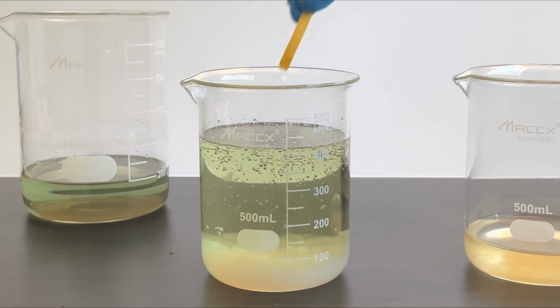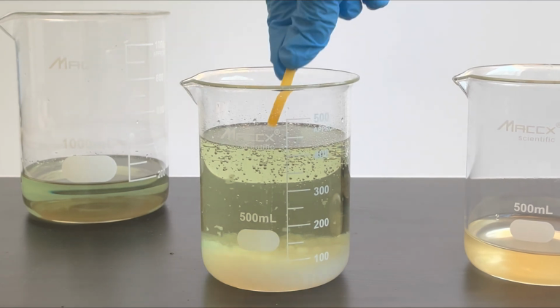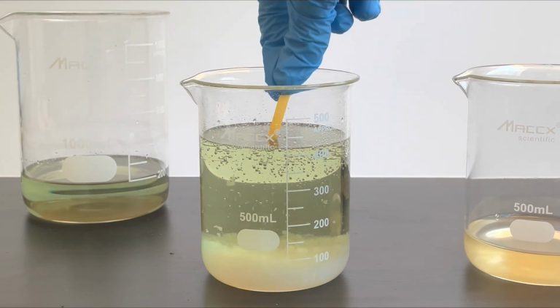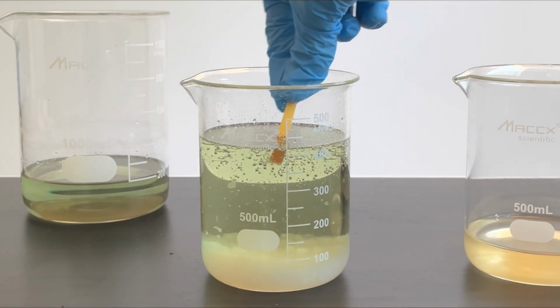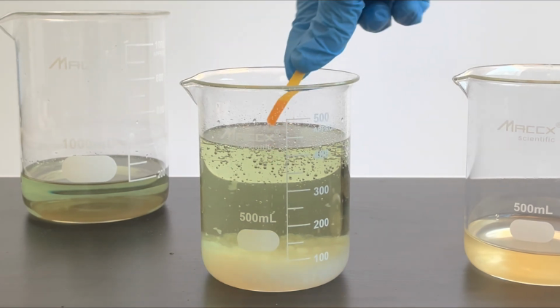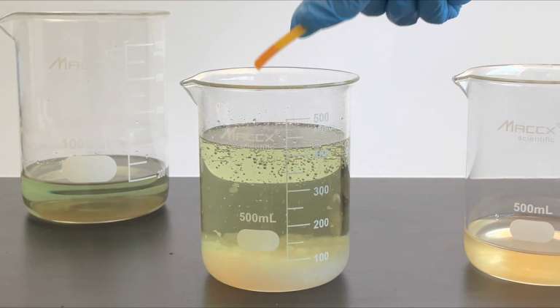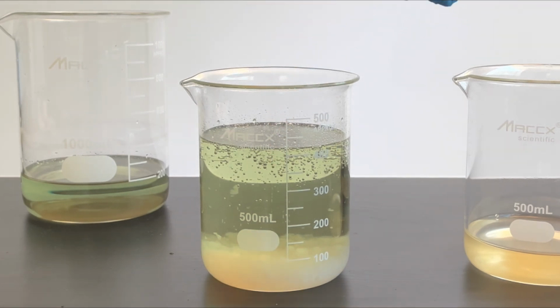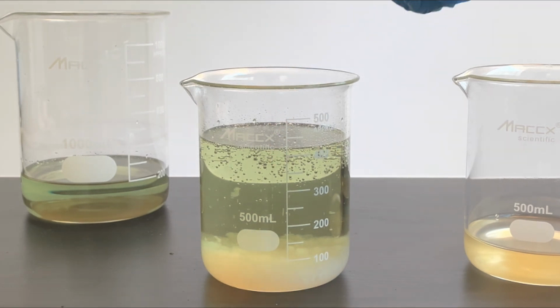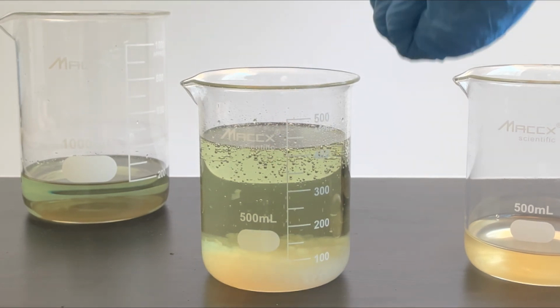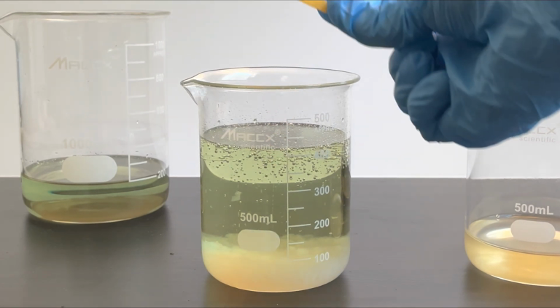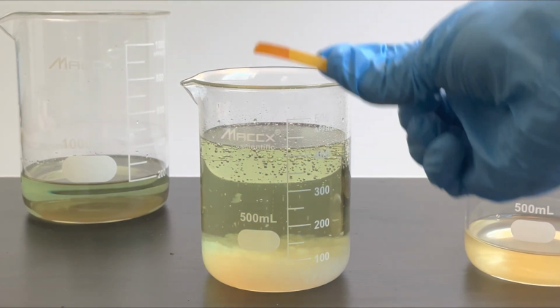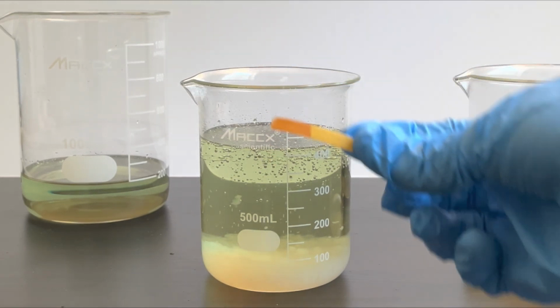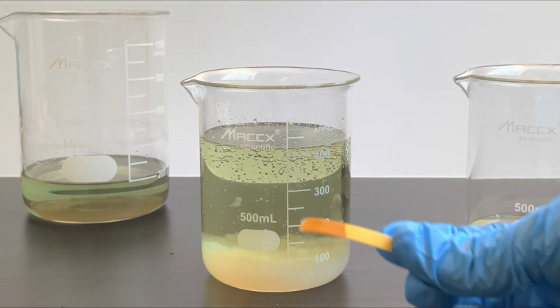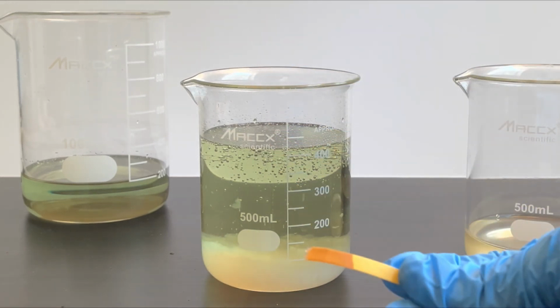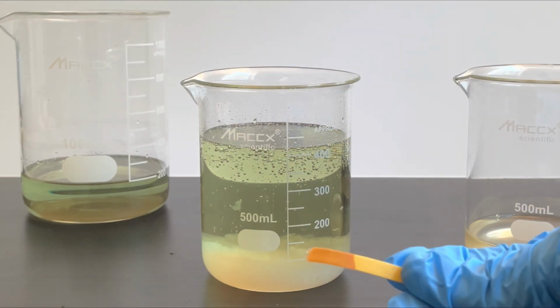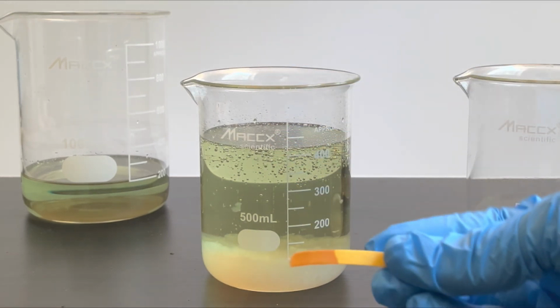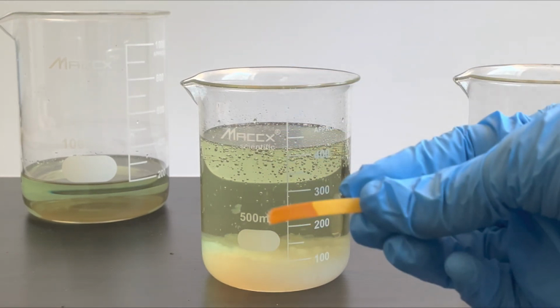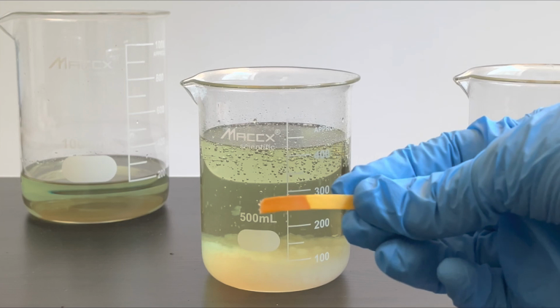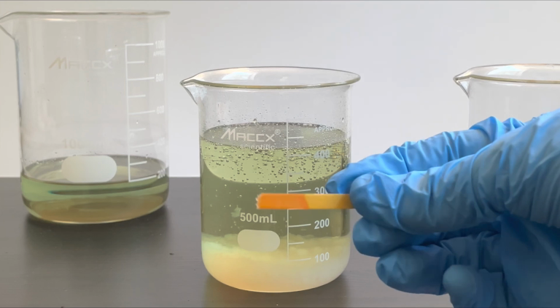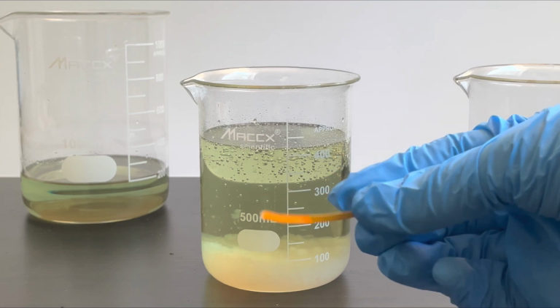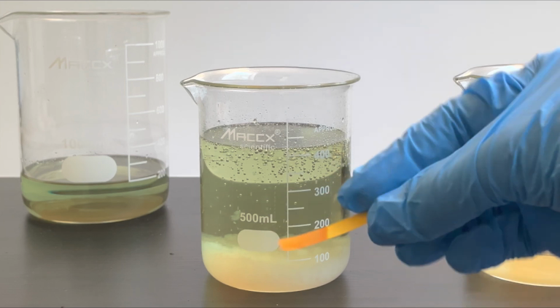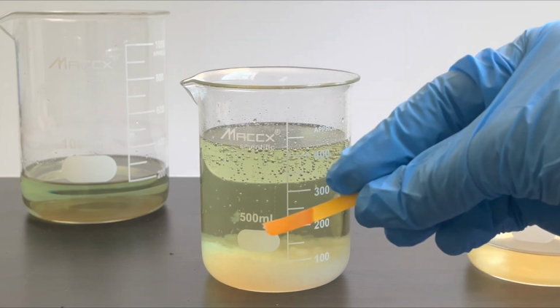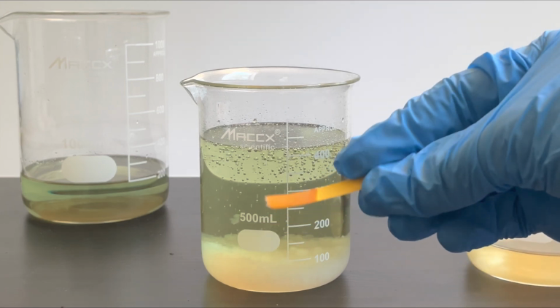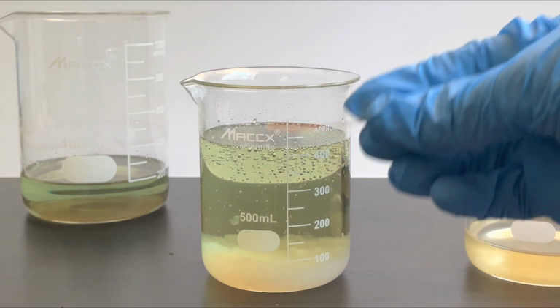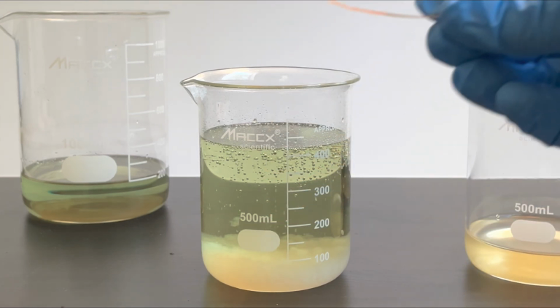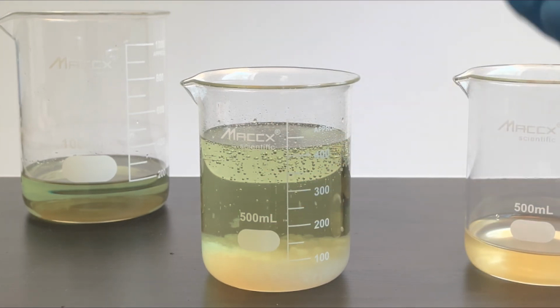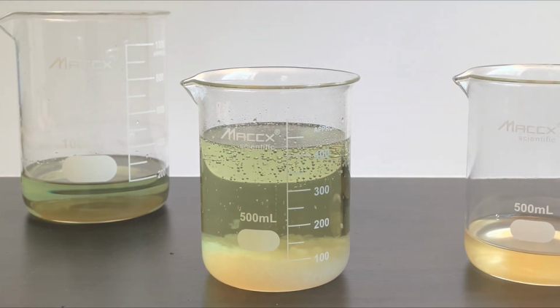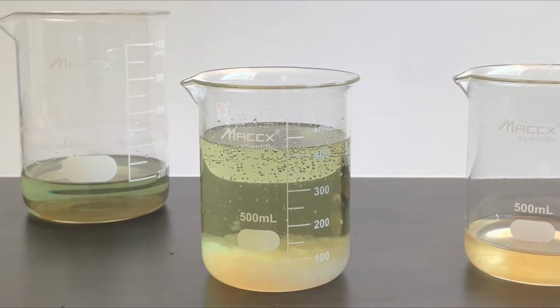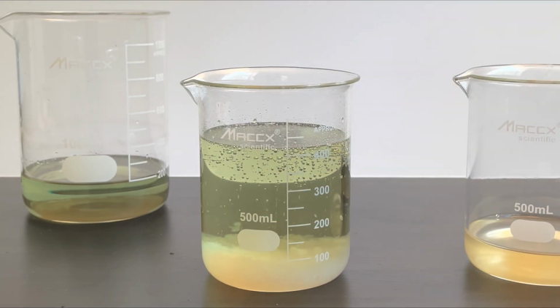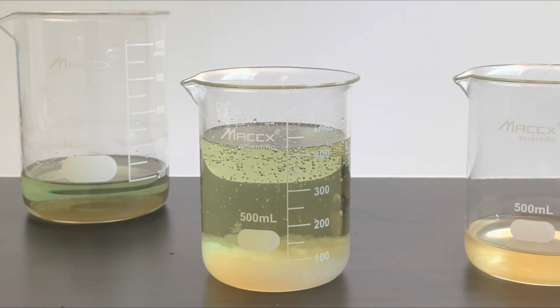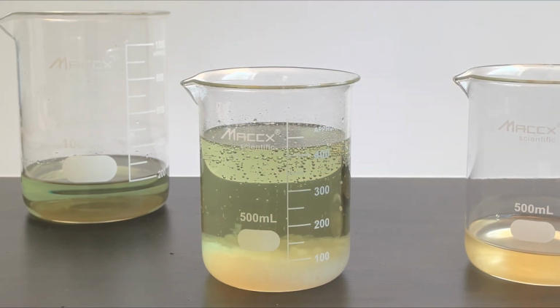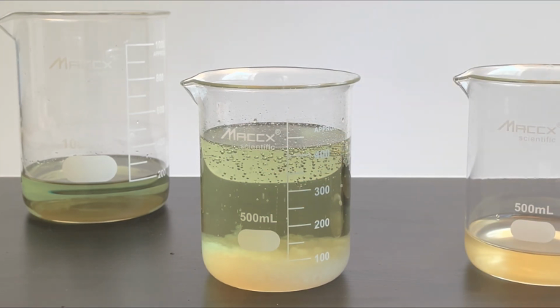Now we can measure the pH of the solution. It's pretty acidic right now, which is rather interesting. Maybe we can add some more base.